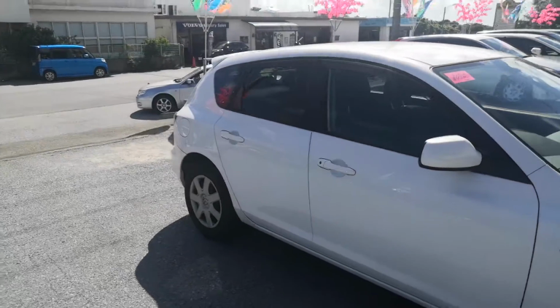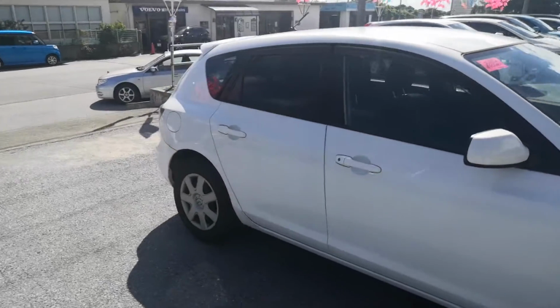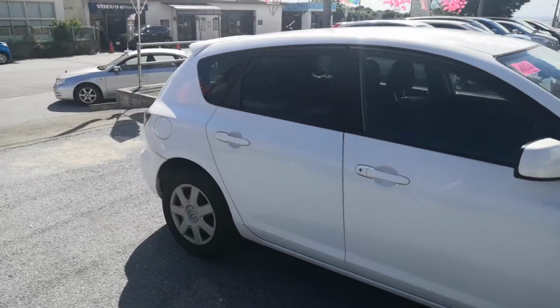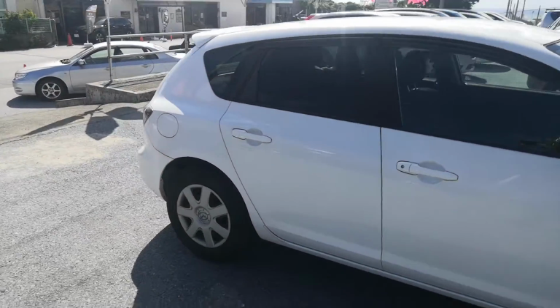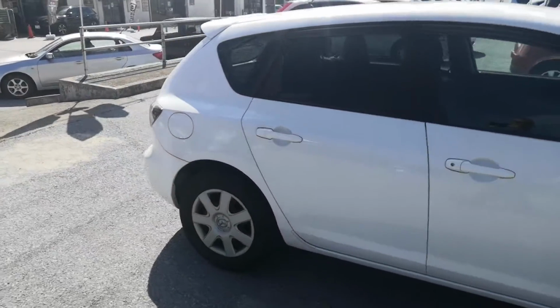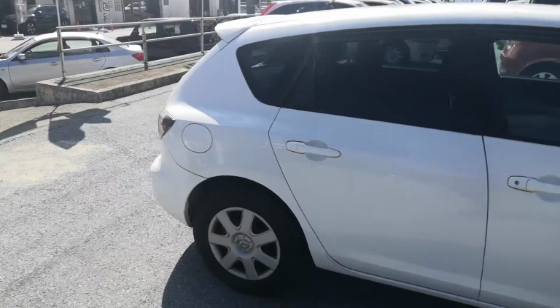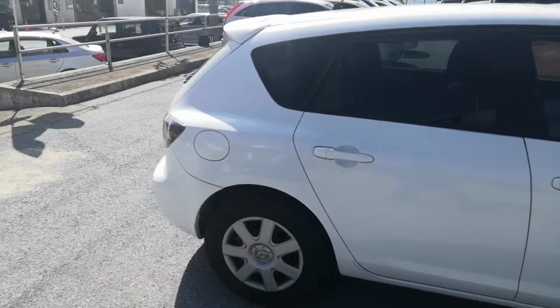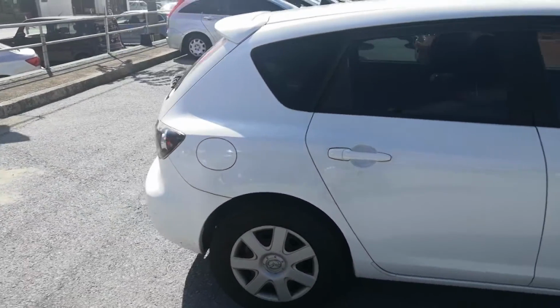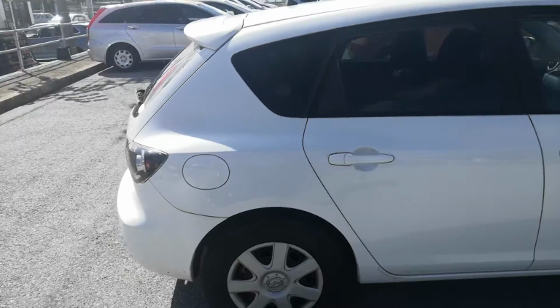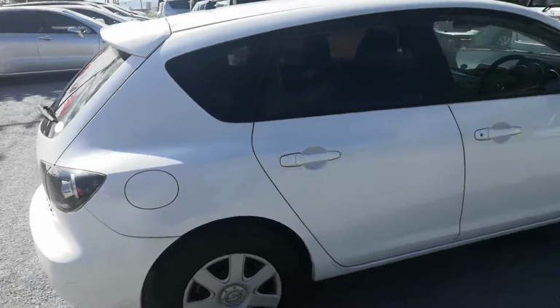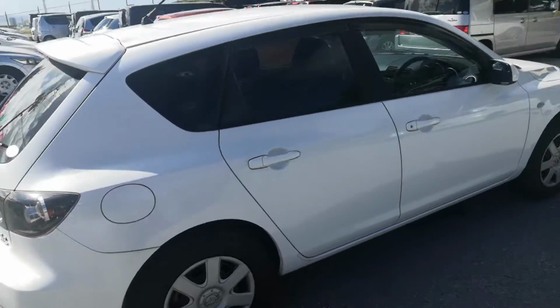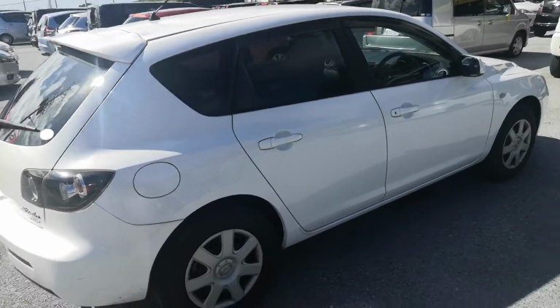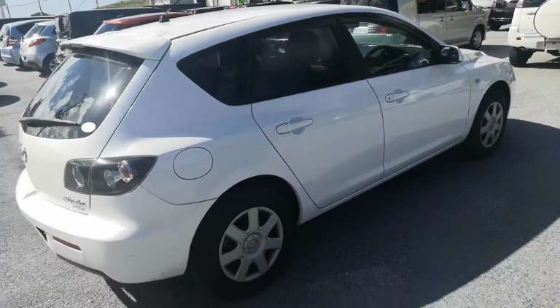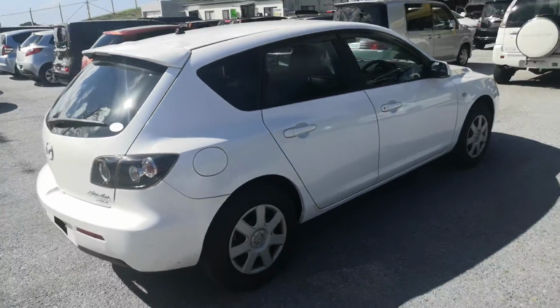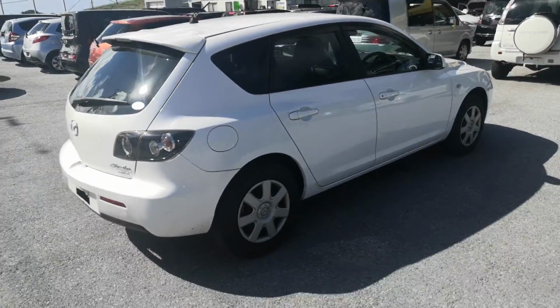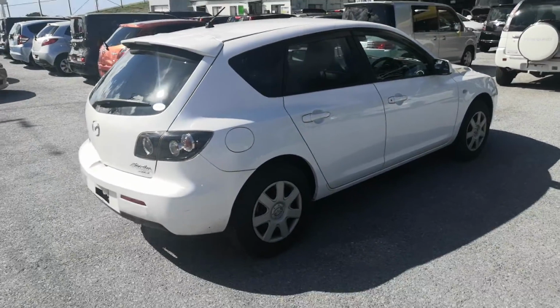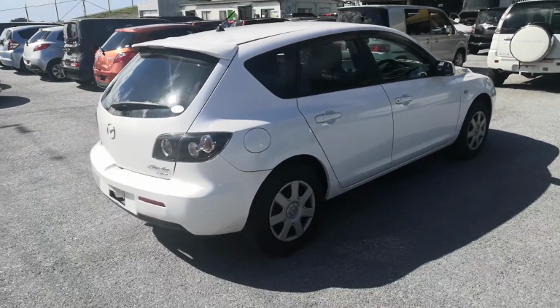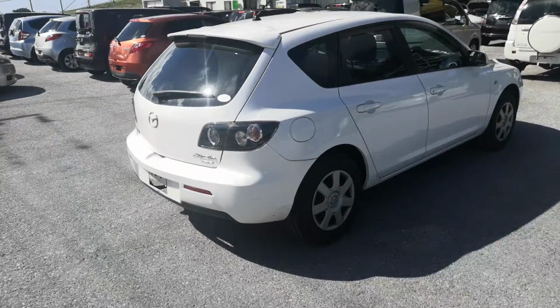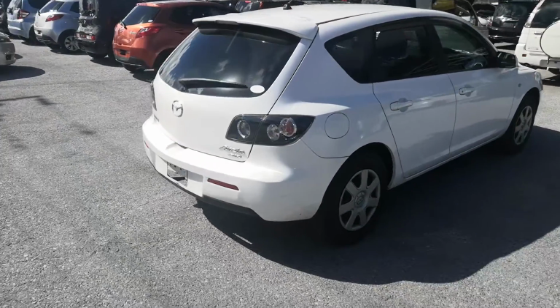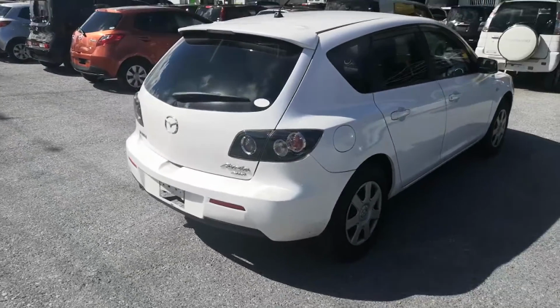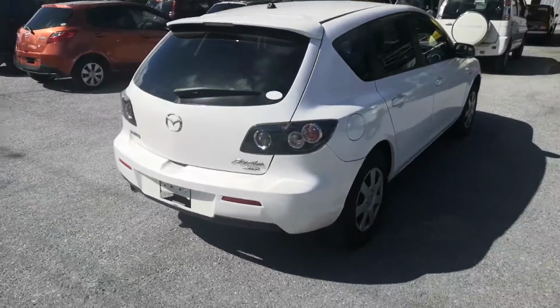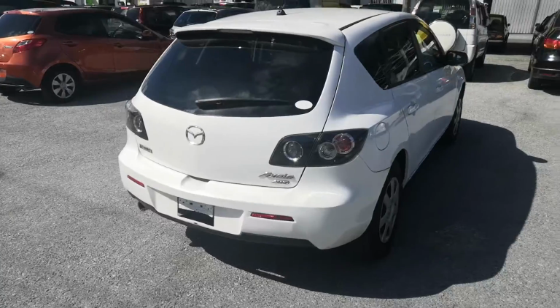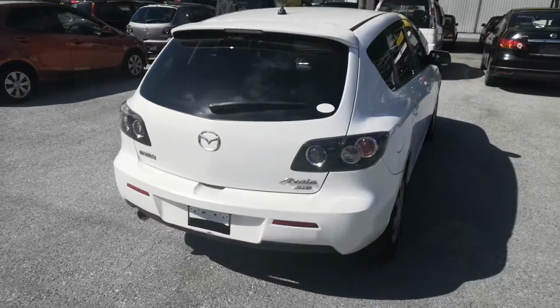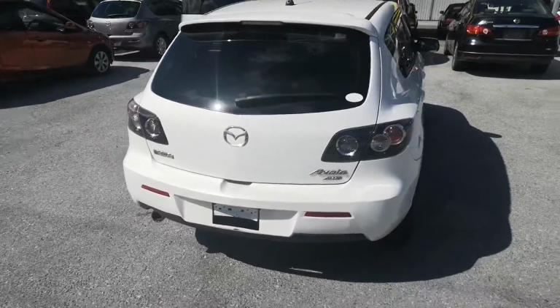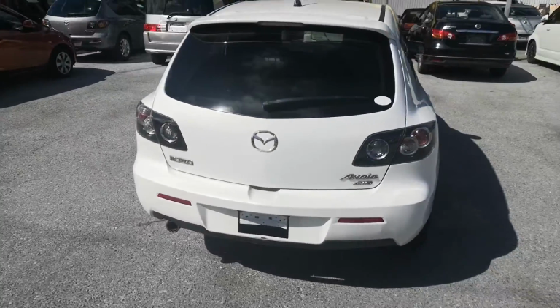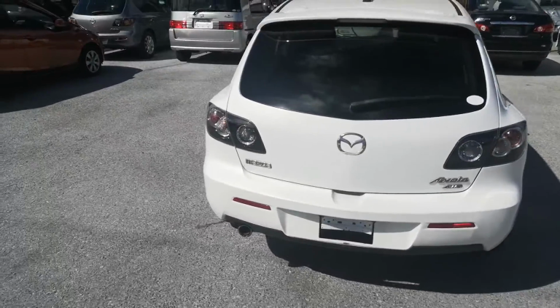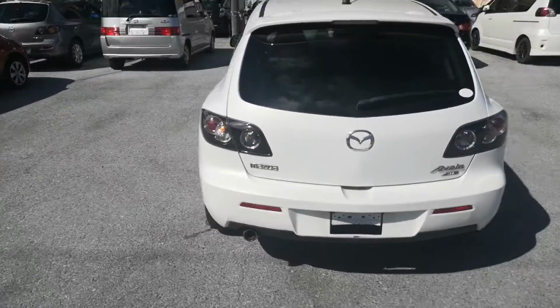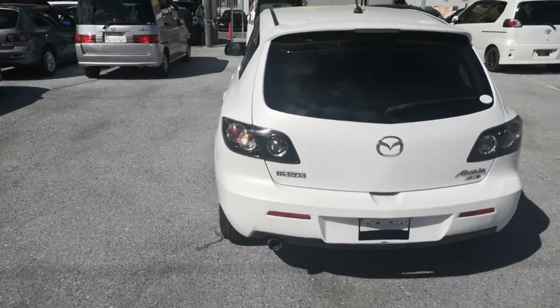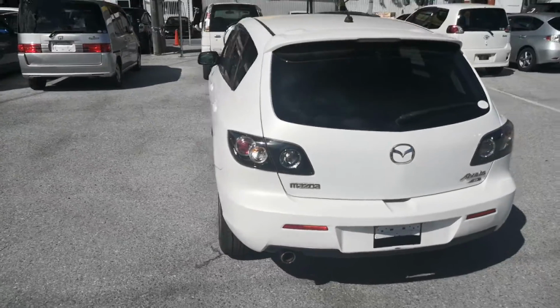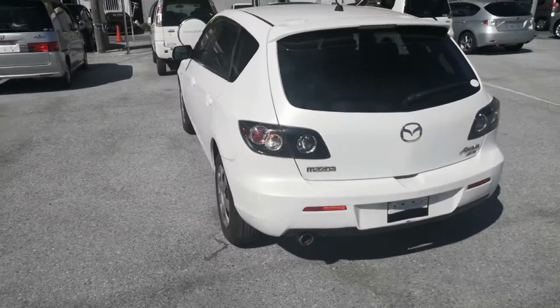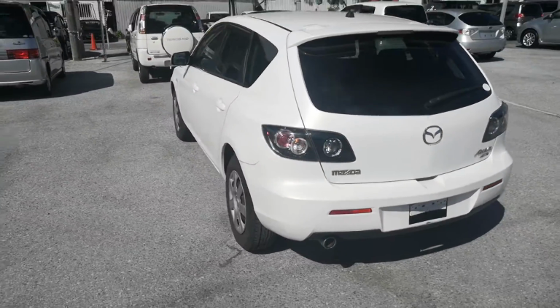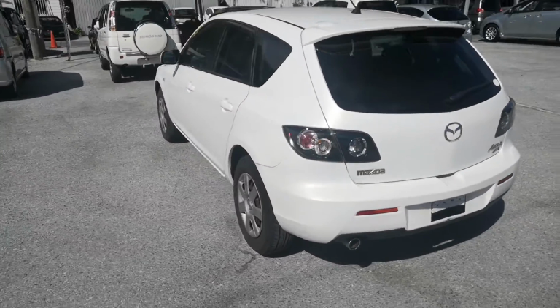The Mazda Atenza is a five-passenger vehicle in the 300 series category, so the larger category. Road tax per year is going to be 19,000 yen, which is about $175 right now with the current exchange rate. Road tax is due every April/May time frame.